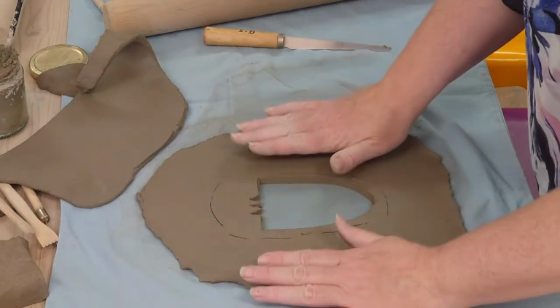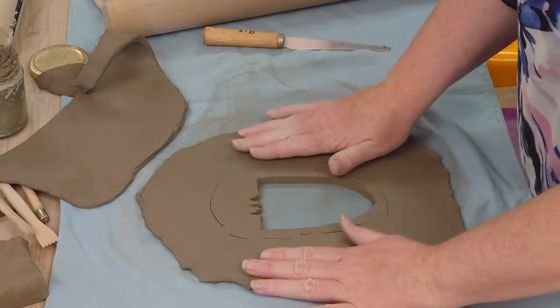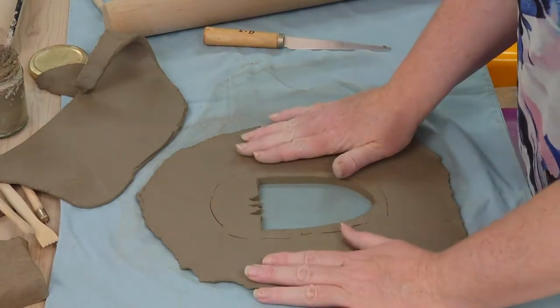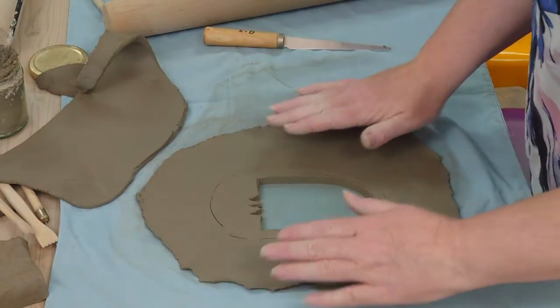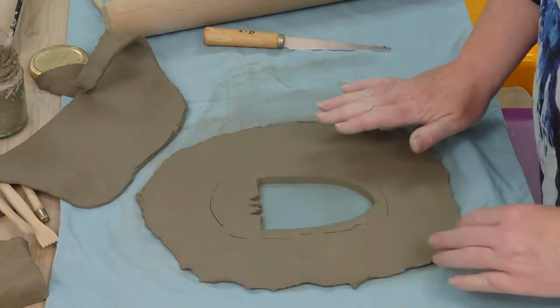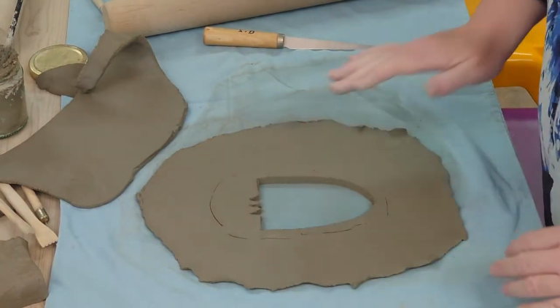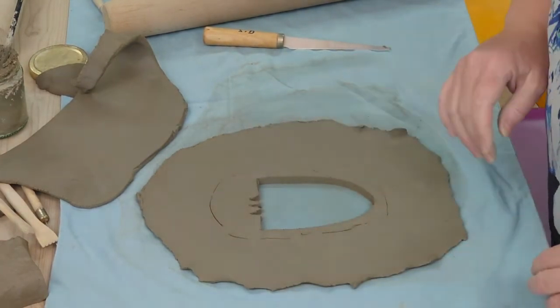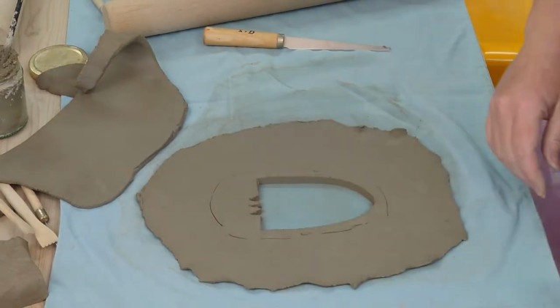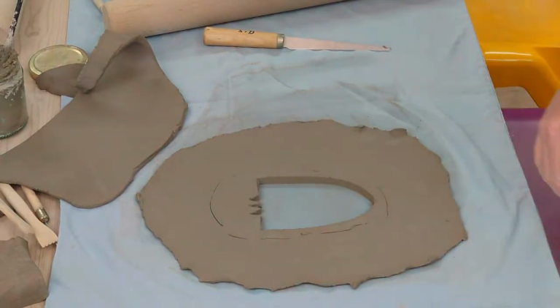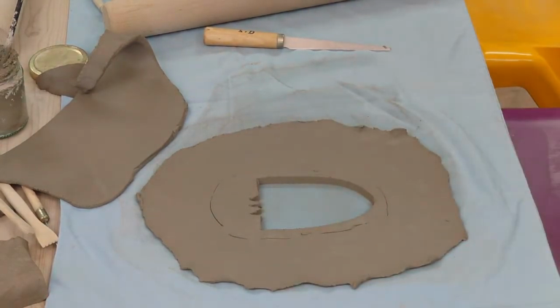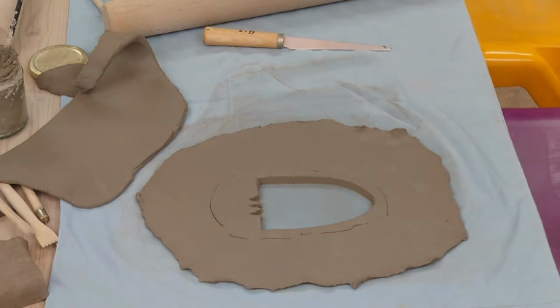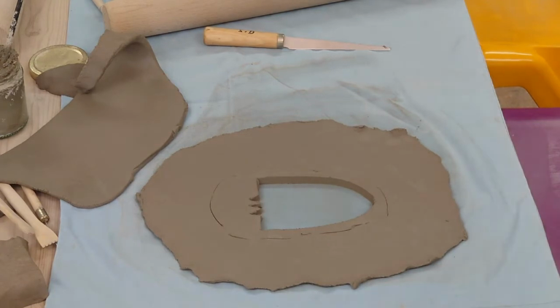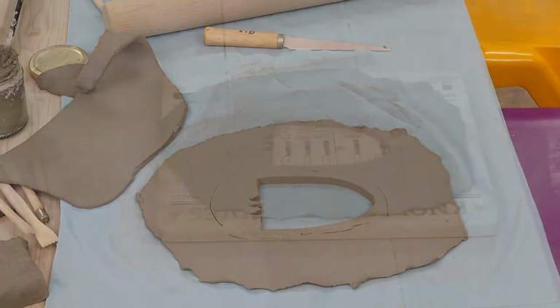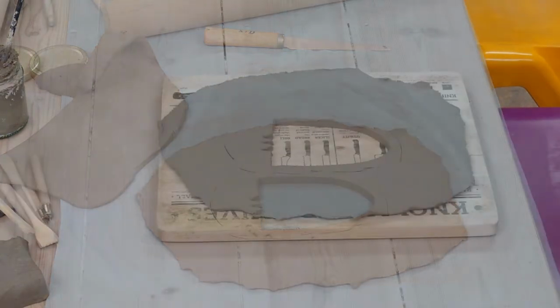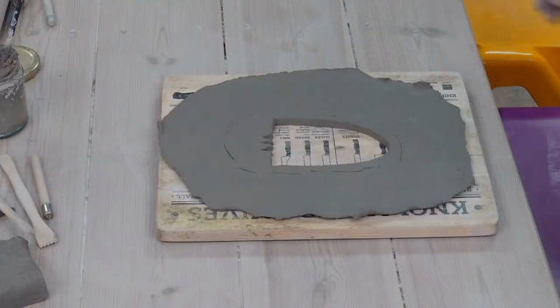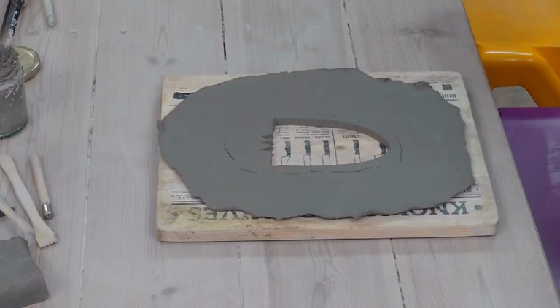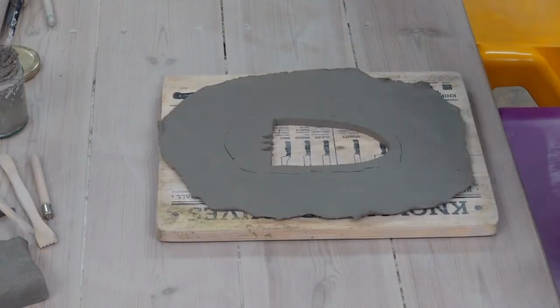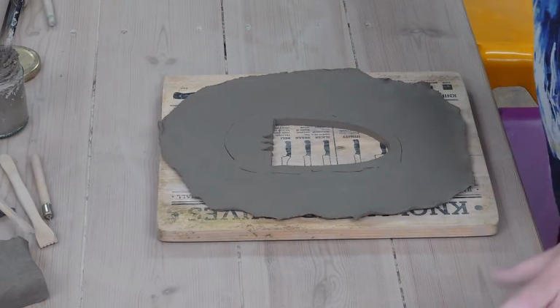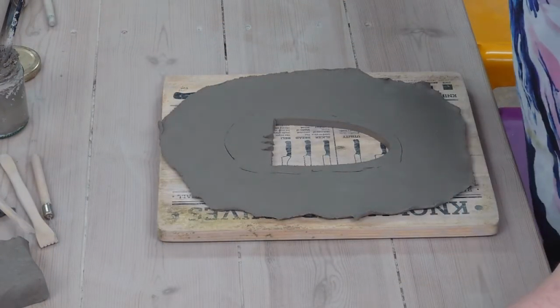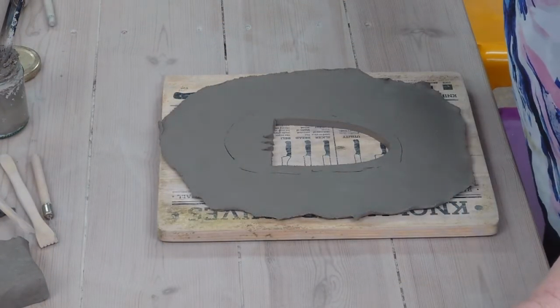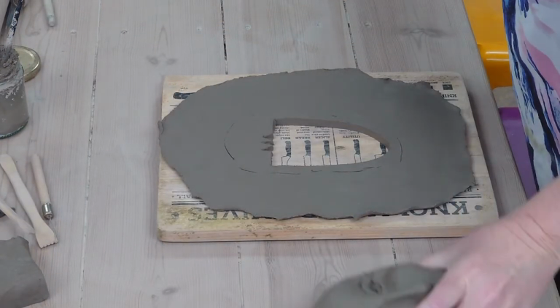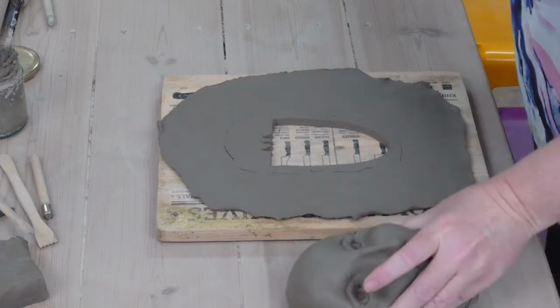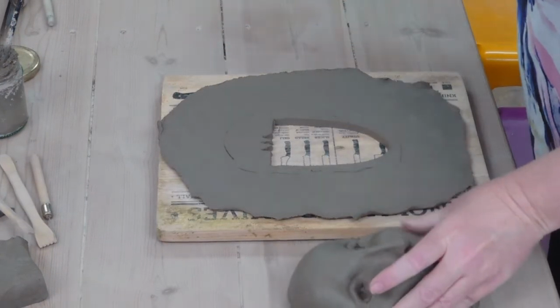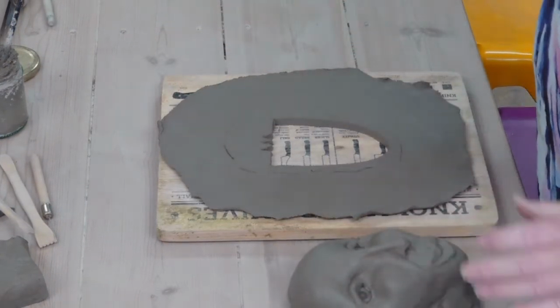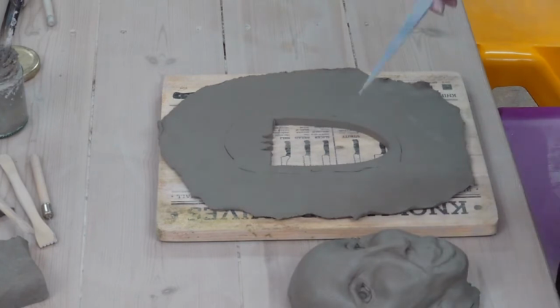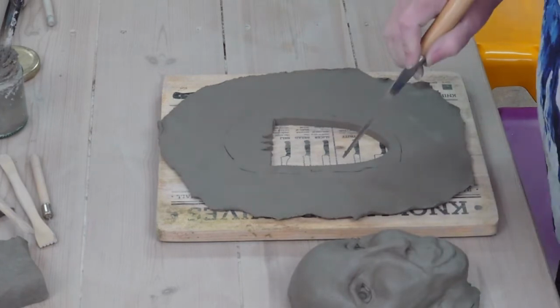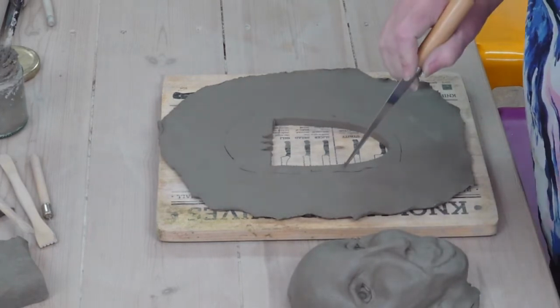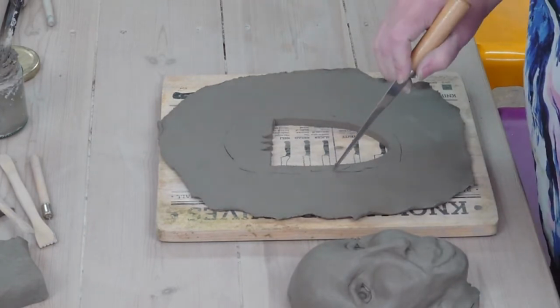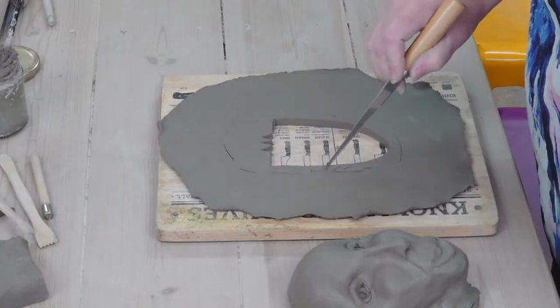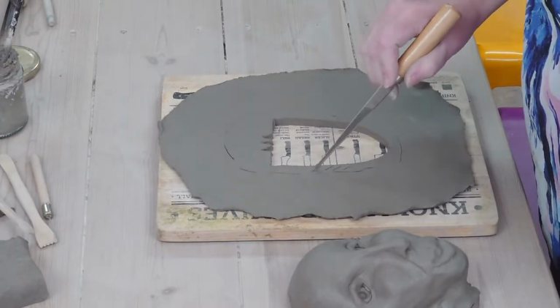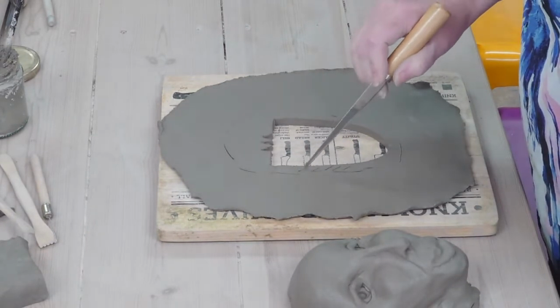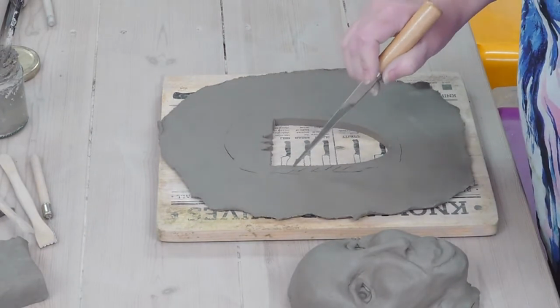Now I'm going to put this on a board so that I can carry on working. I'm going to put the mask onto the backing by doing the scoring and slip method.